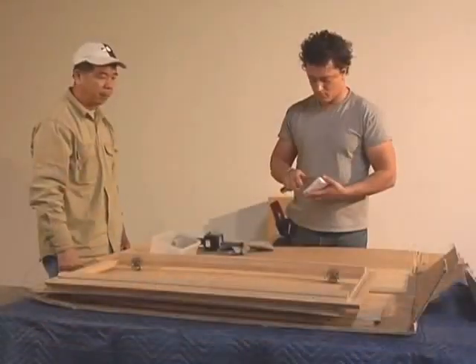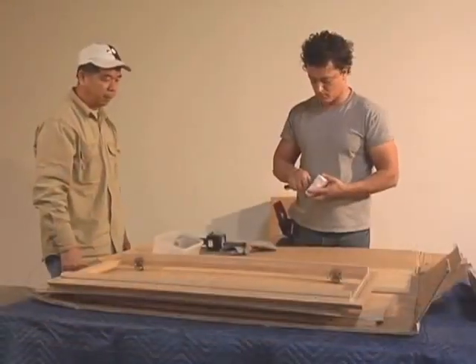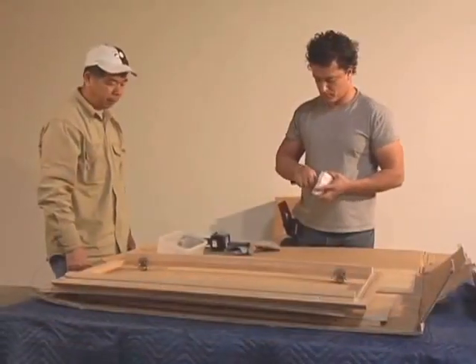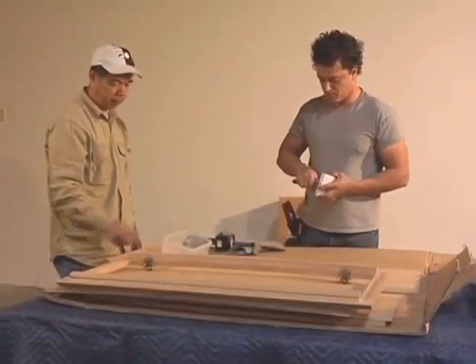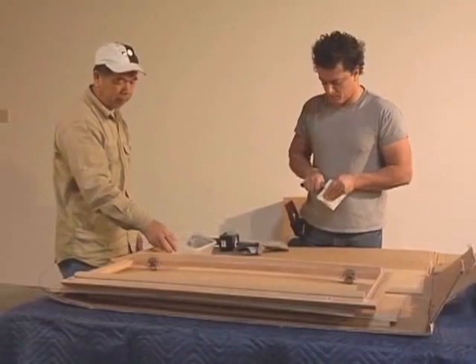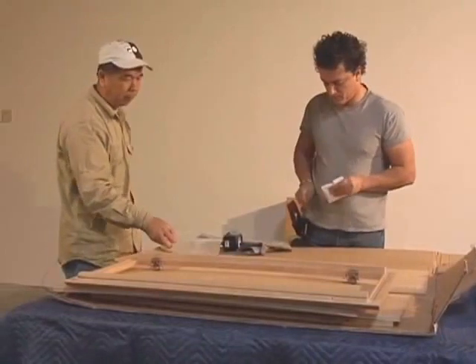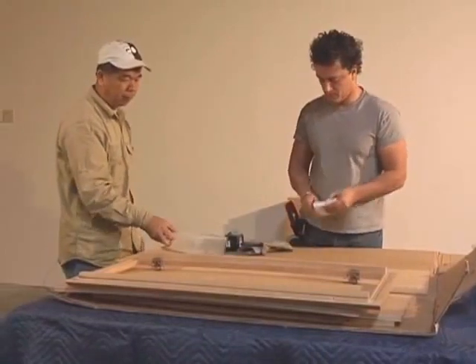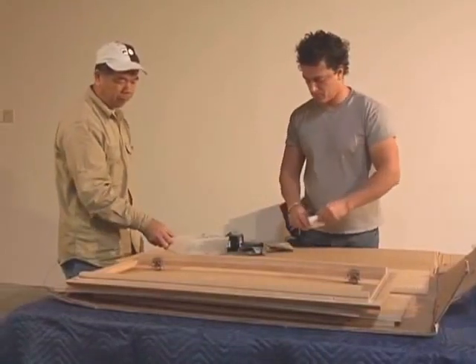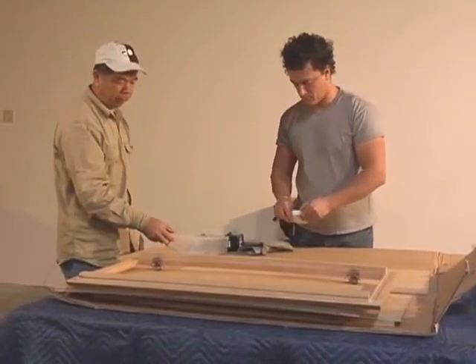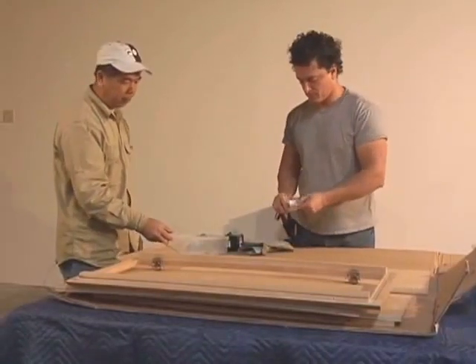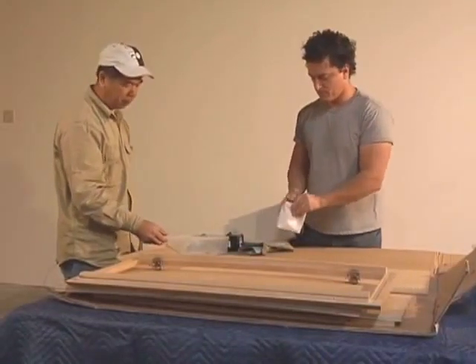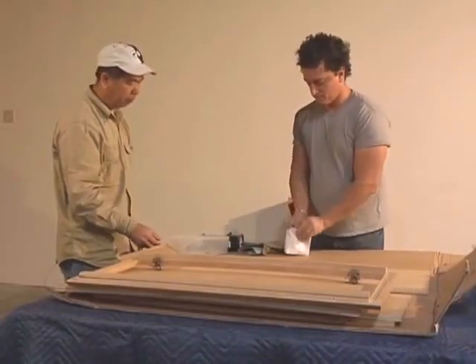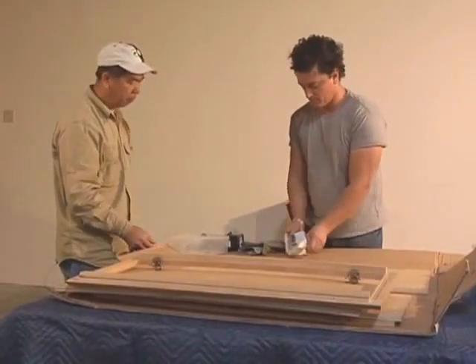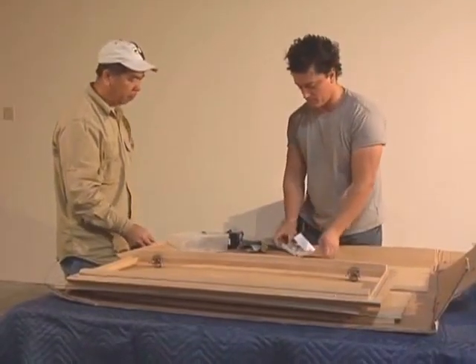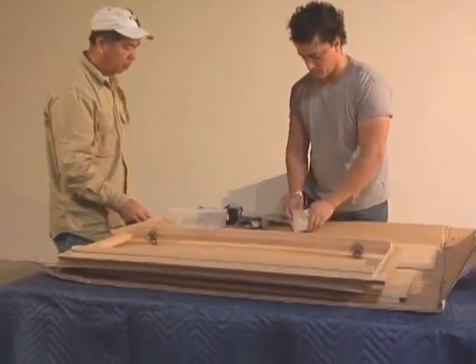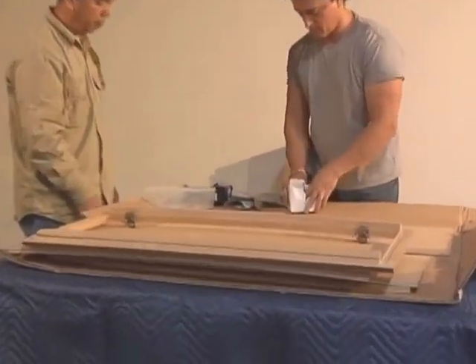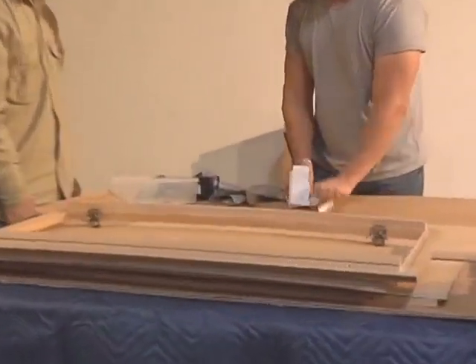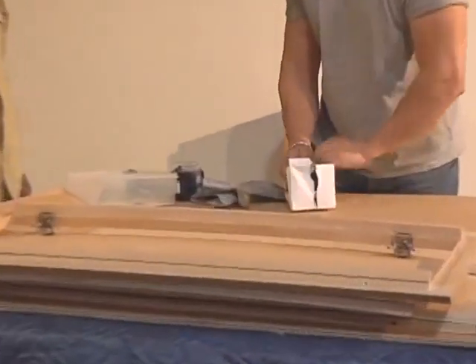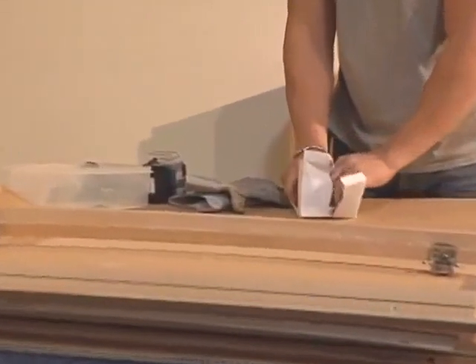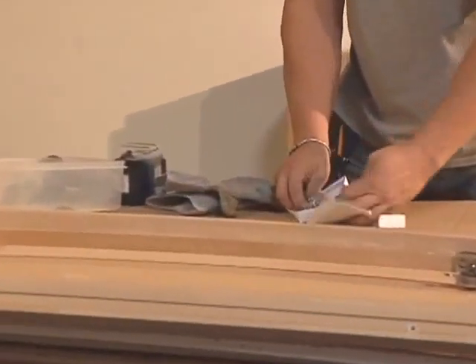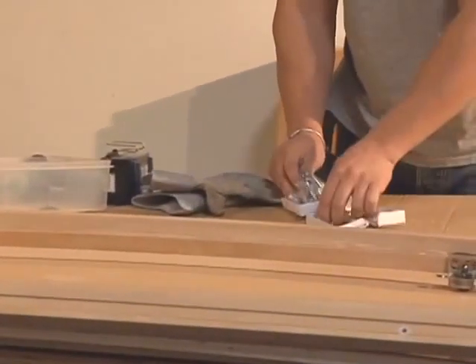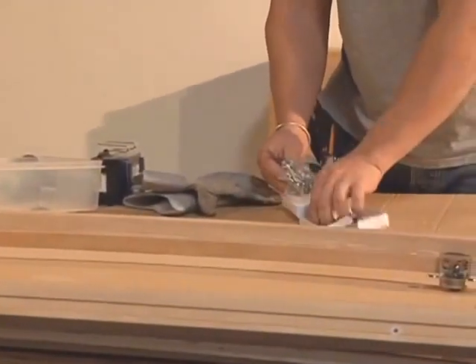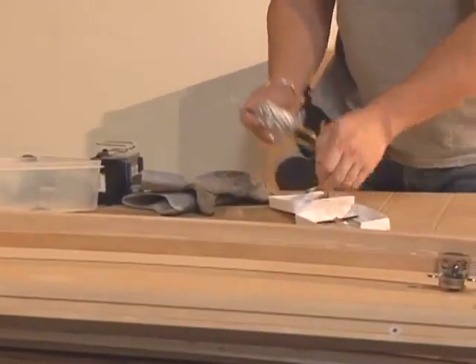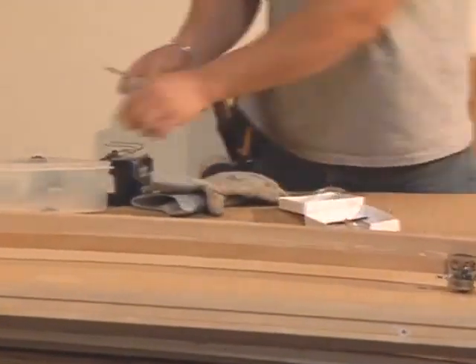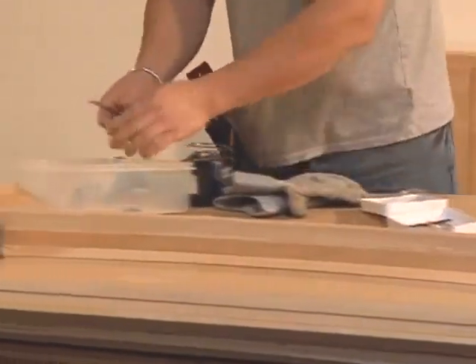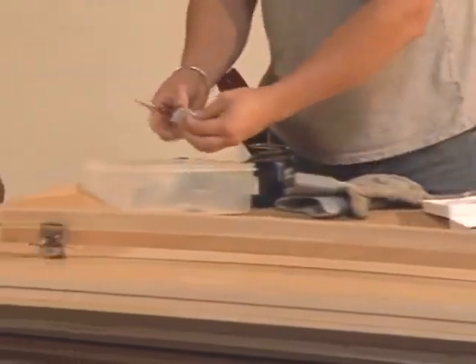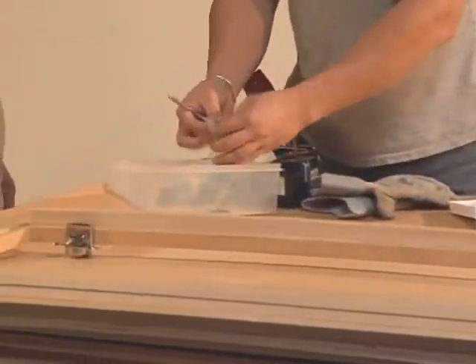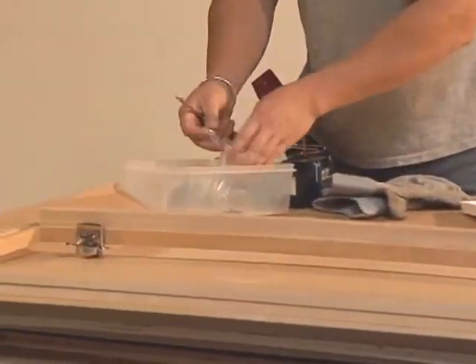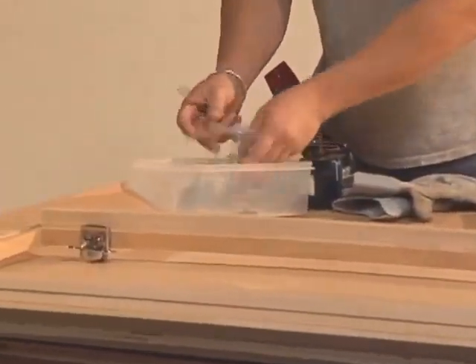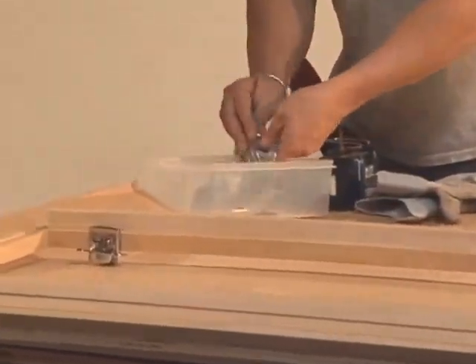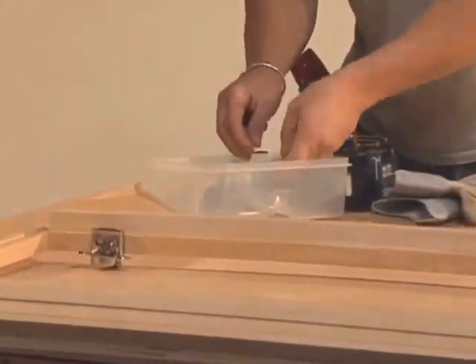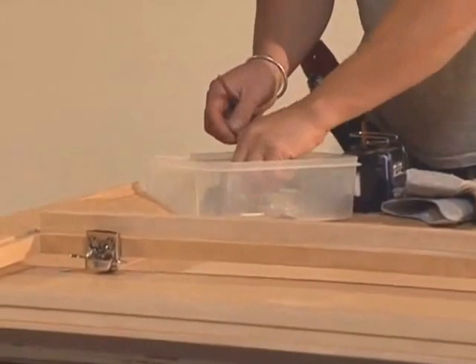After you become familiar with the parts of the cabinet, it's also a good idea to get familiar with the hardware. Unpack the hardware into a container so you won't lose the small pieces.